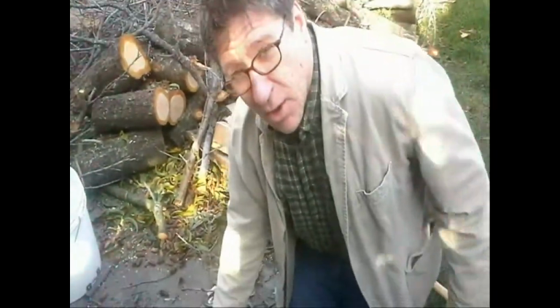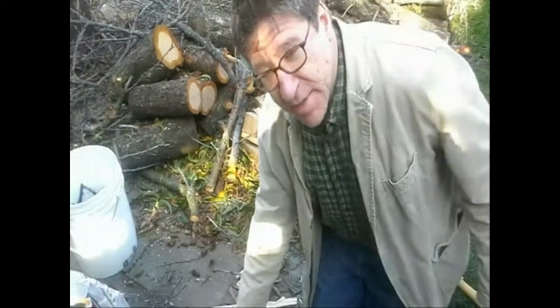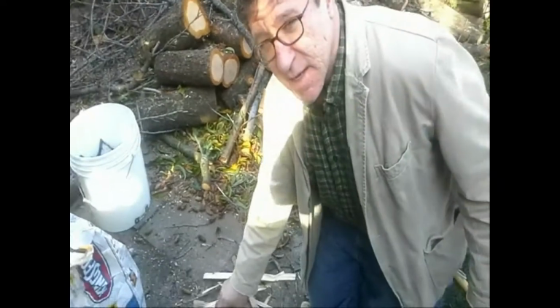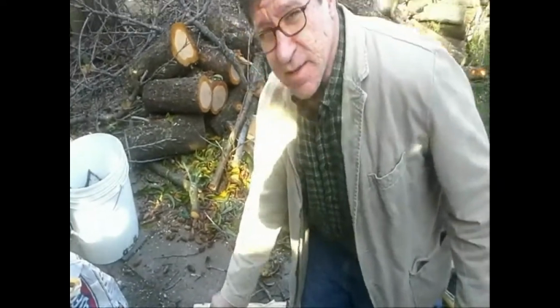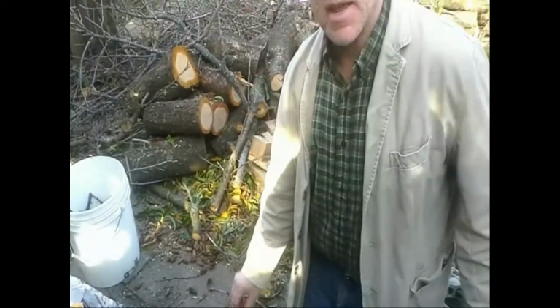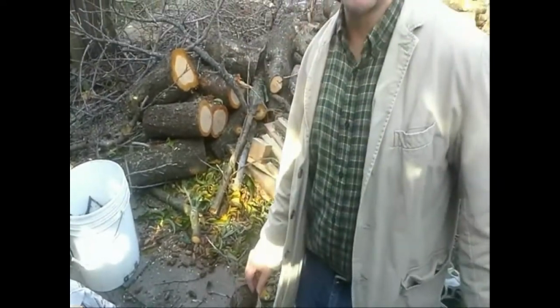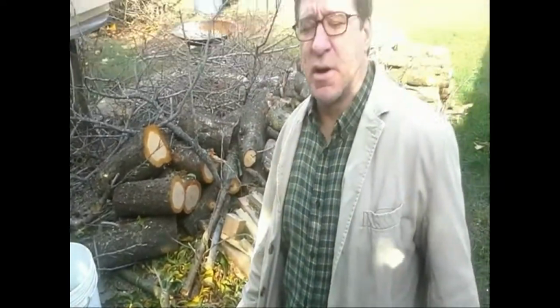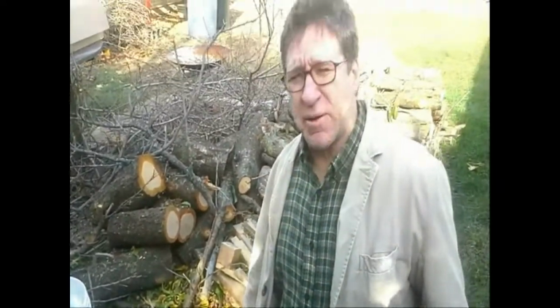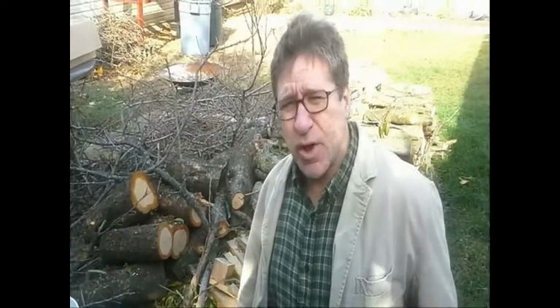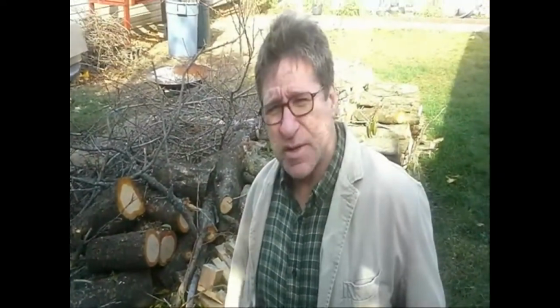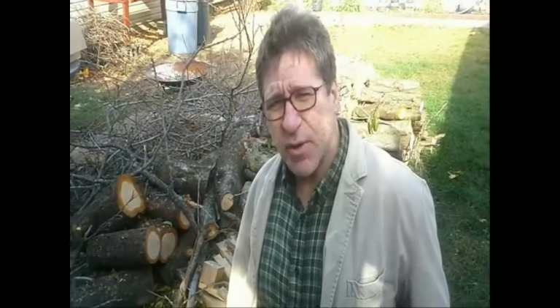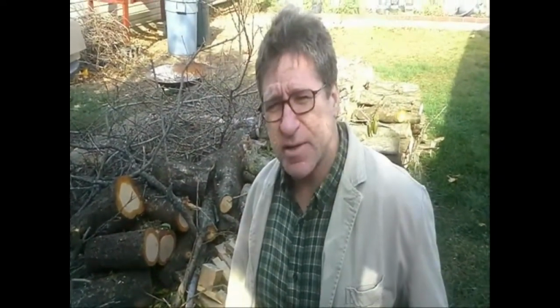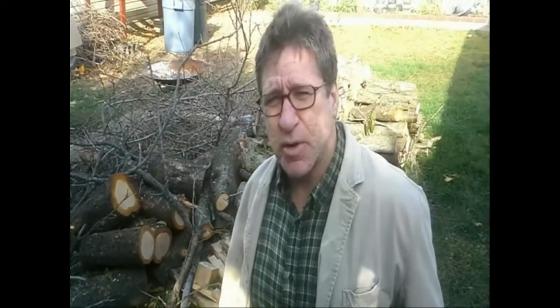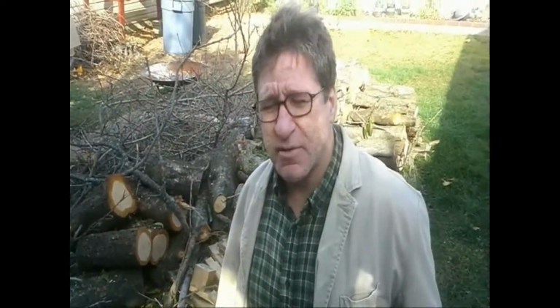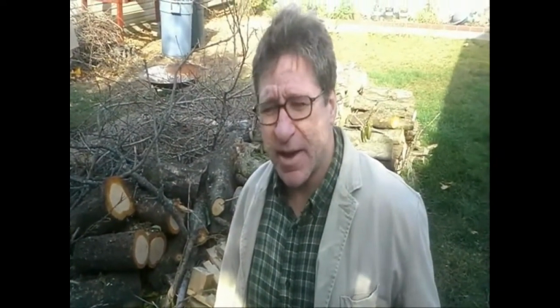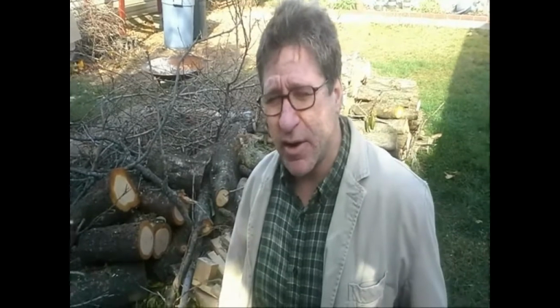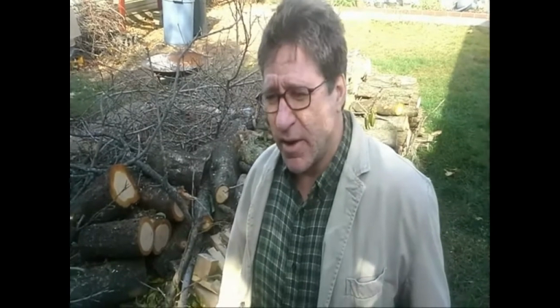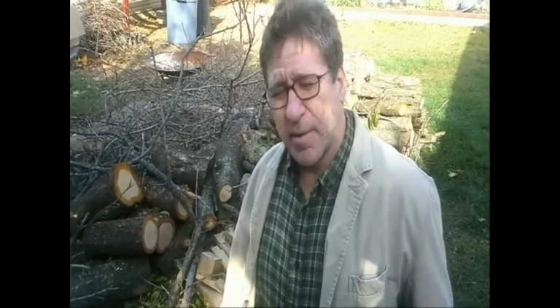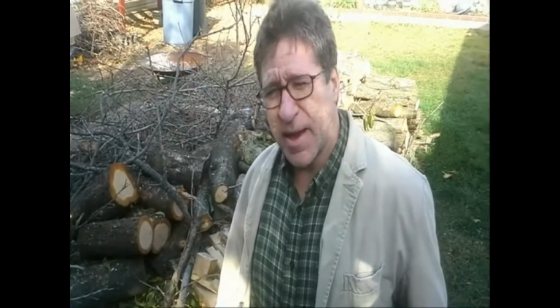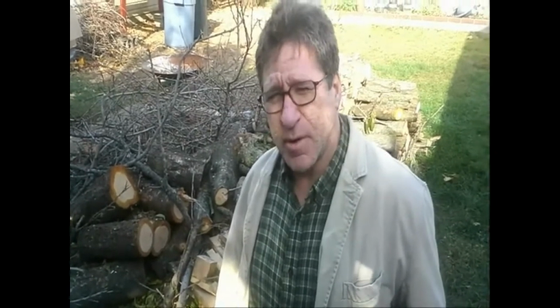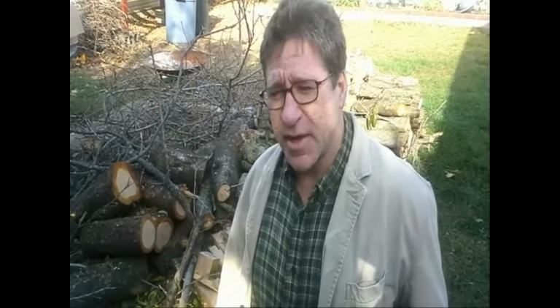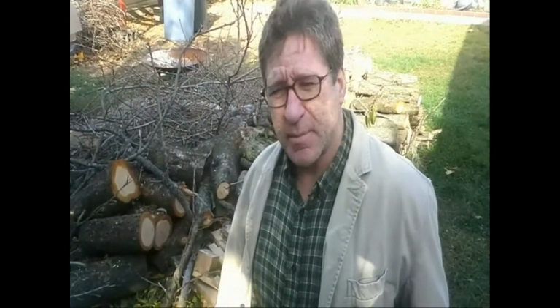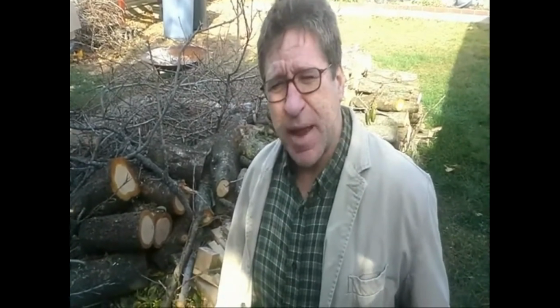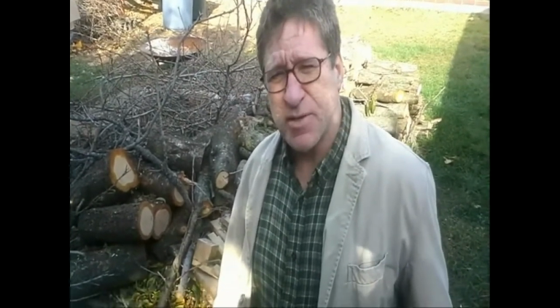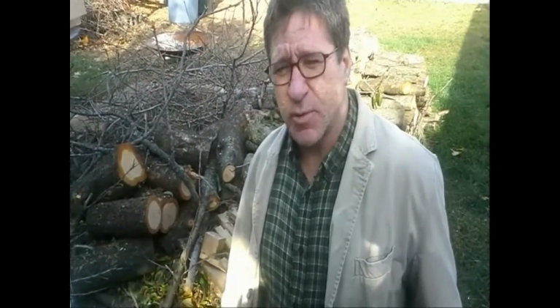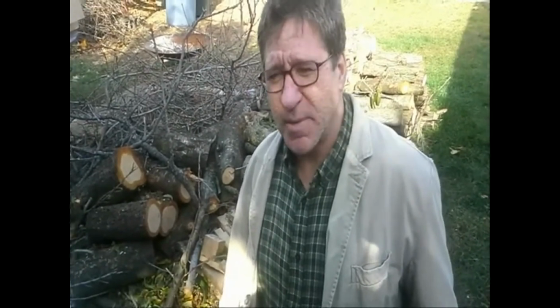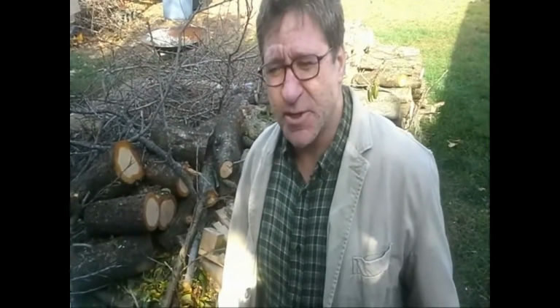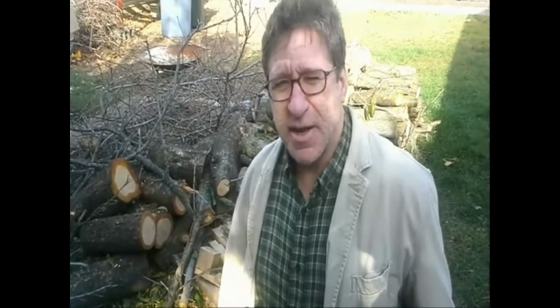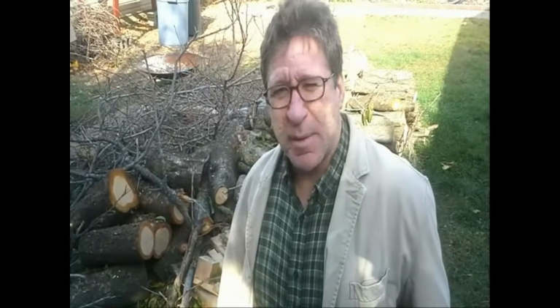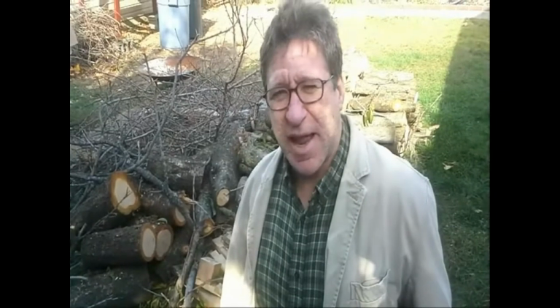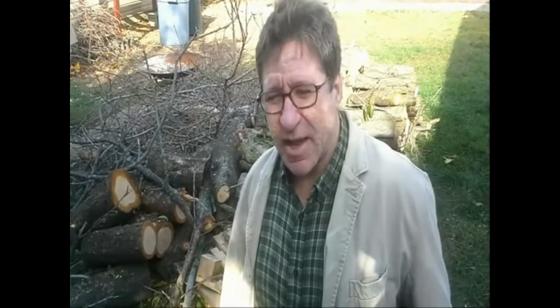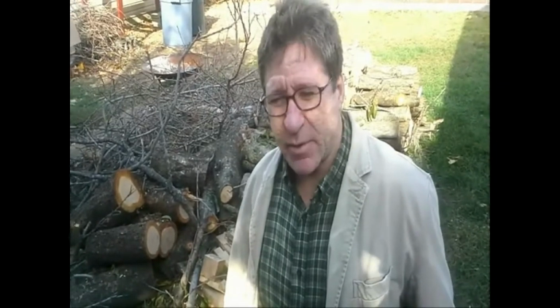This video is for Mario, who wants to know how to smoke stuff in the backyard. I'm going to put together my backyard smoker, which is made from just stuff I have hanging around.